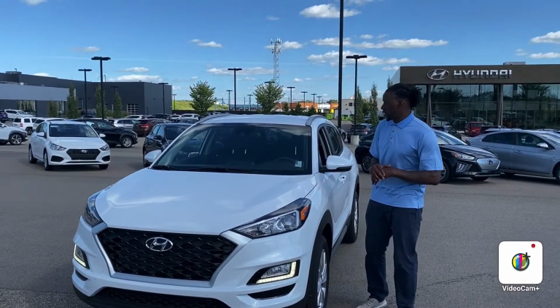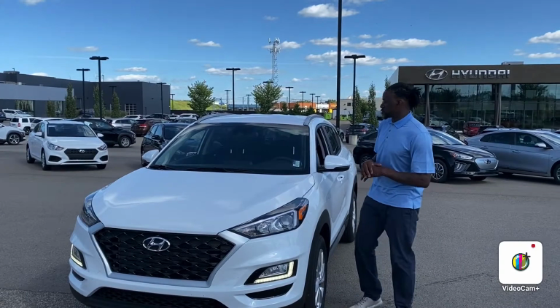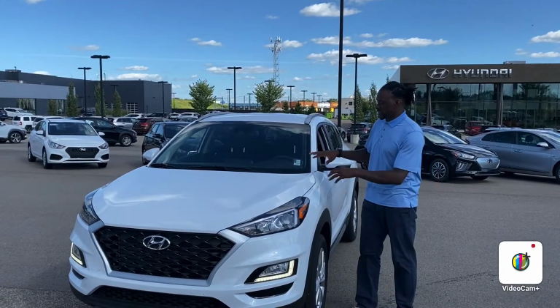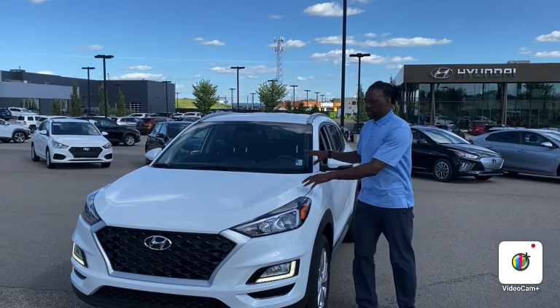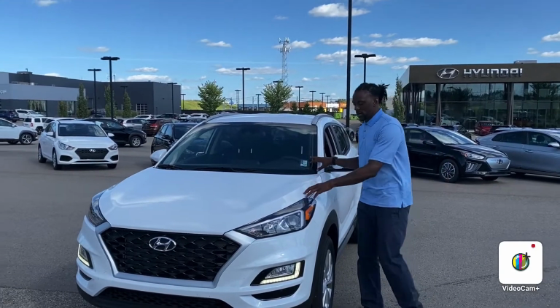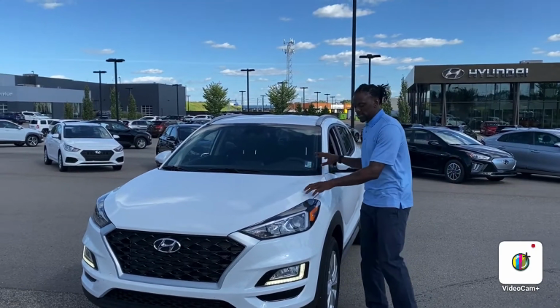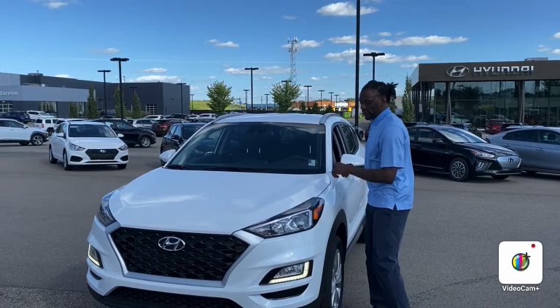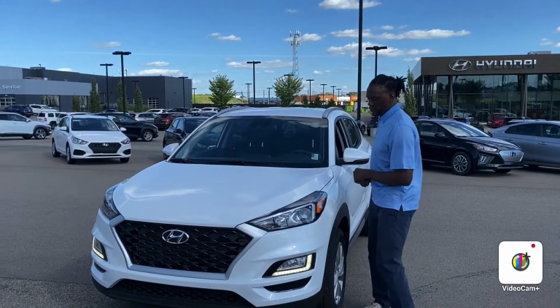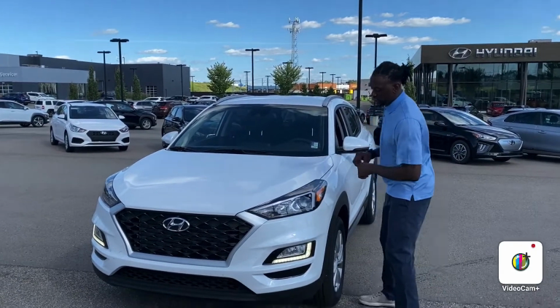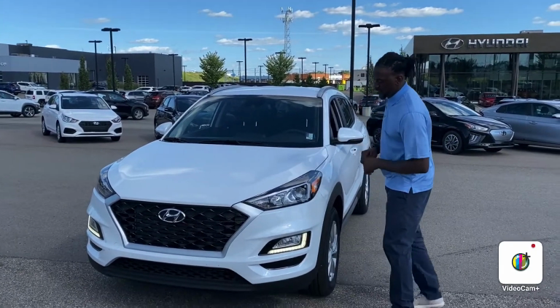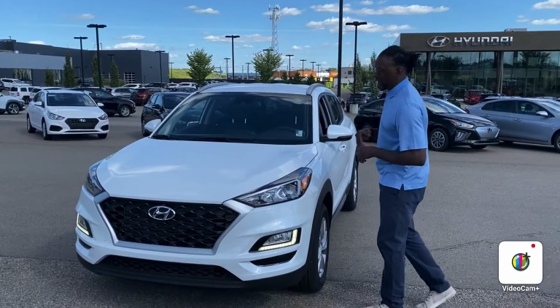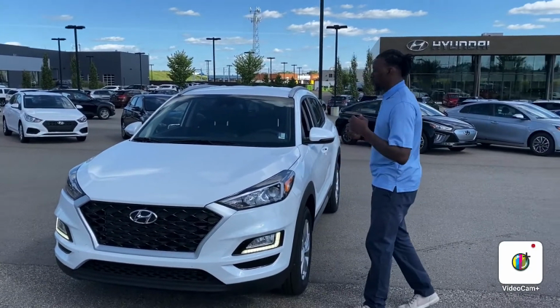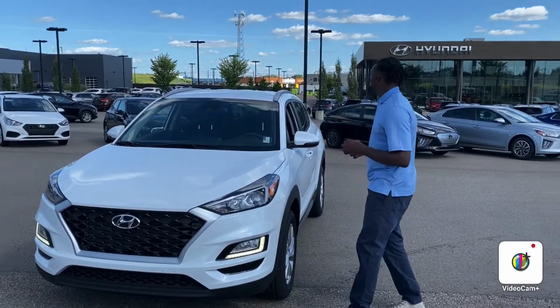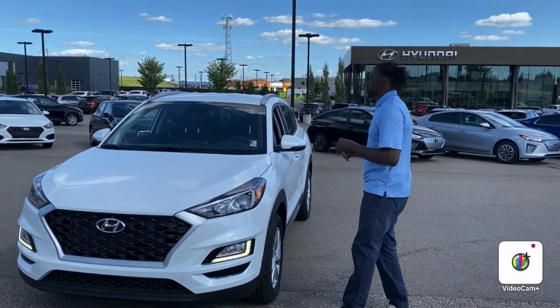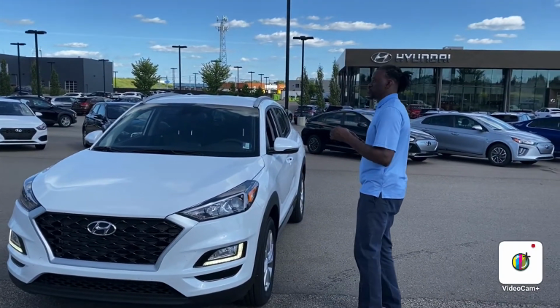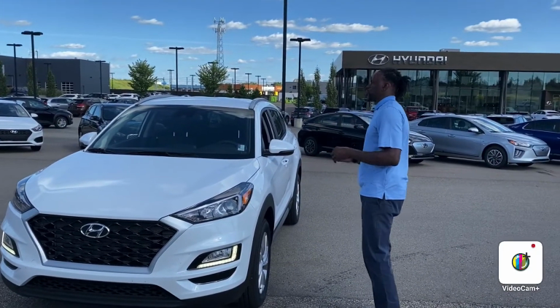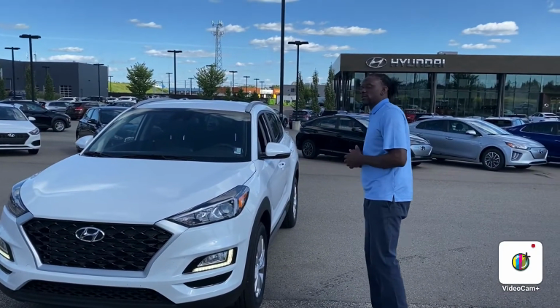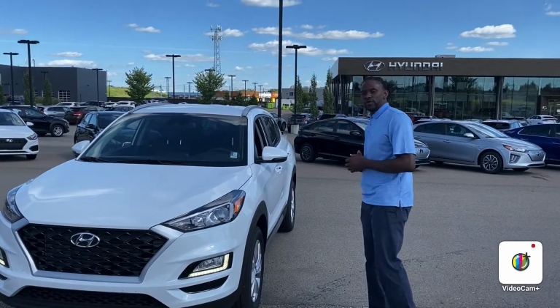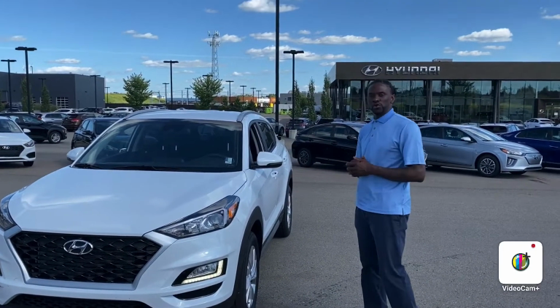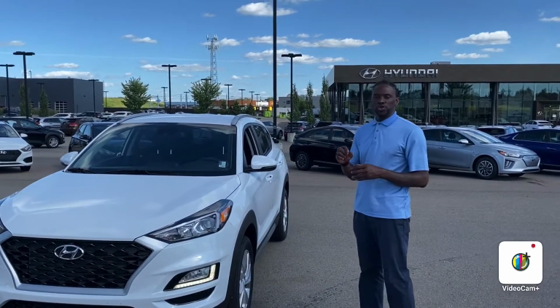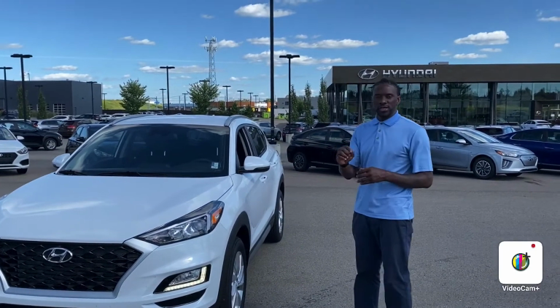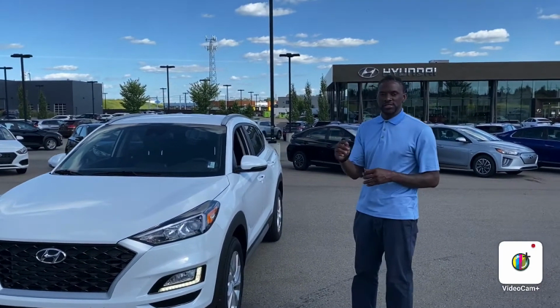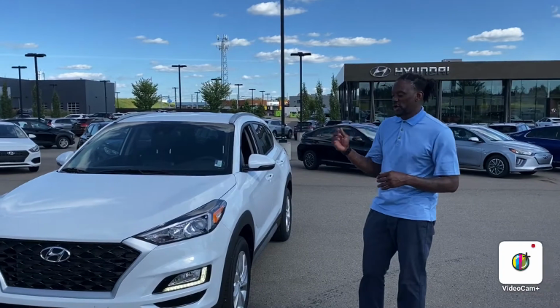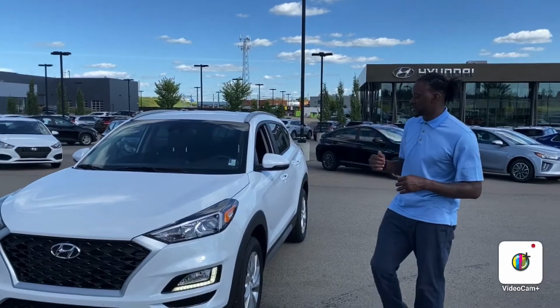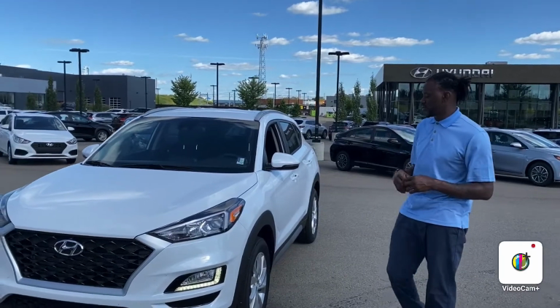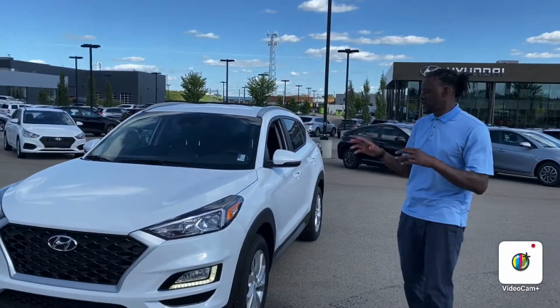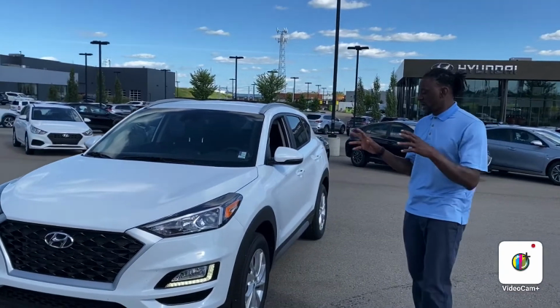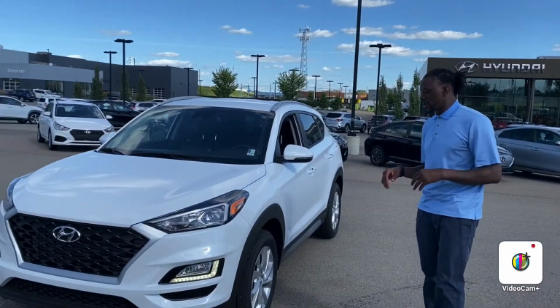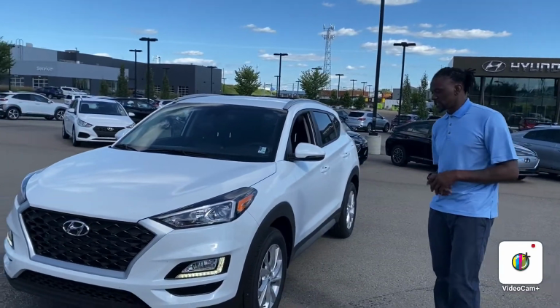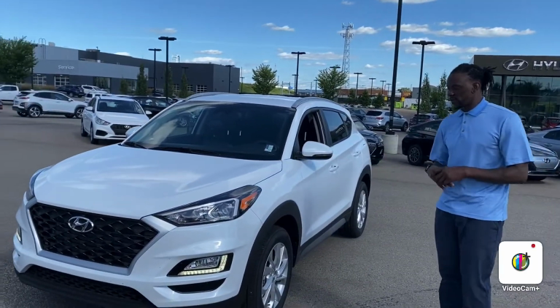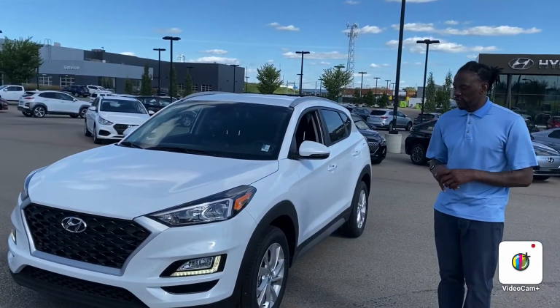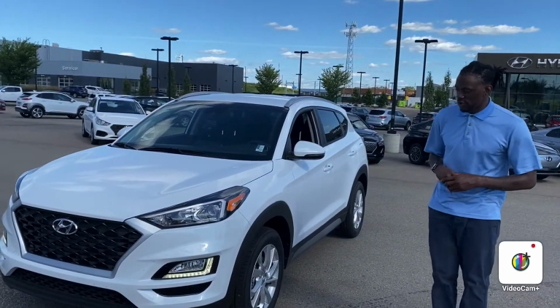This here is a Preferred trim level. I'm going to do just a front walk-around video to show you the interior, exterior, and a few features.